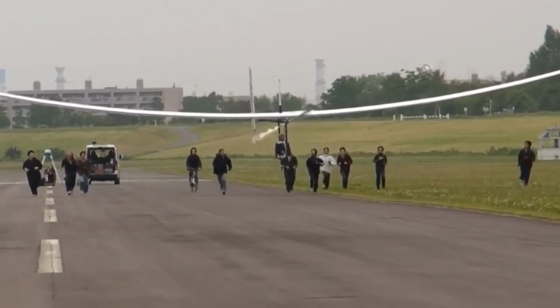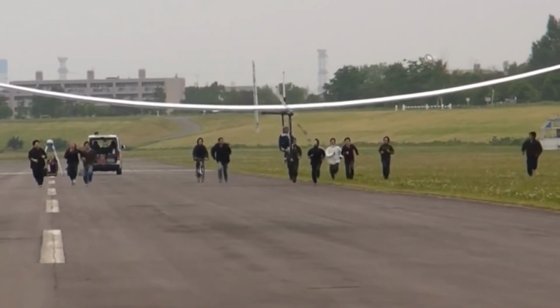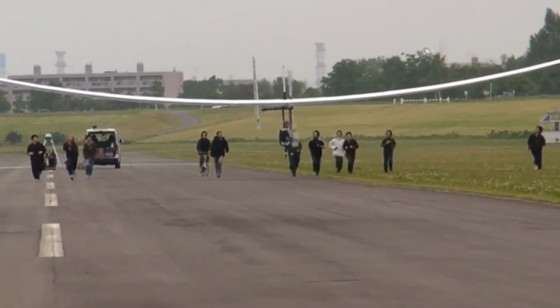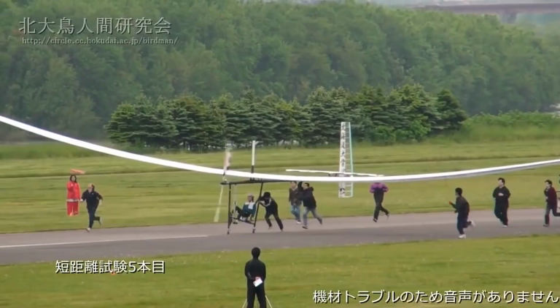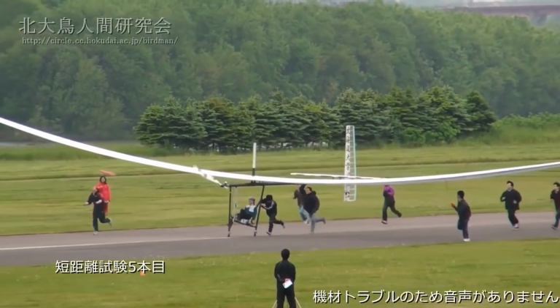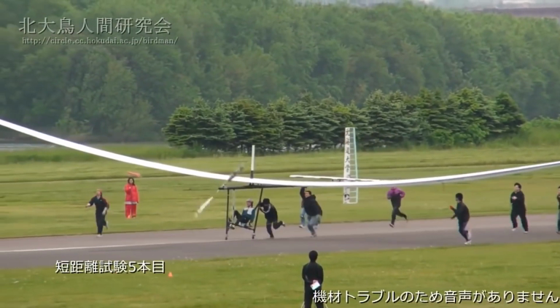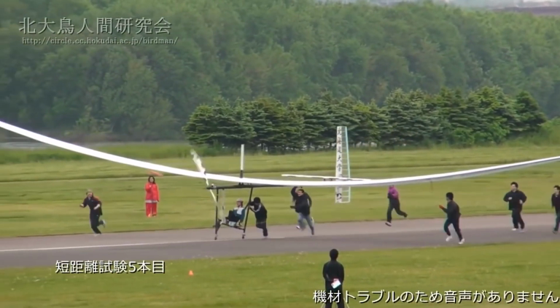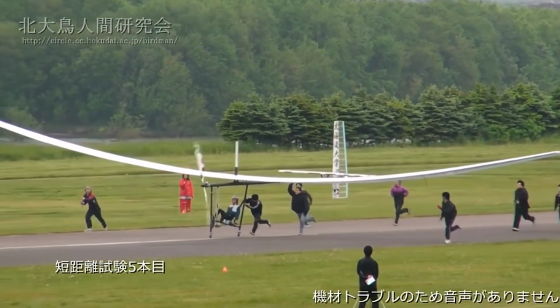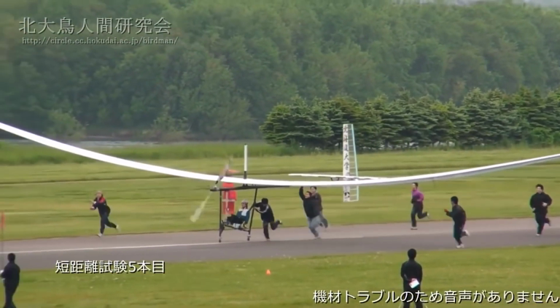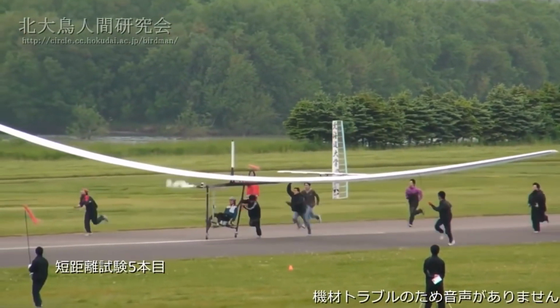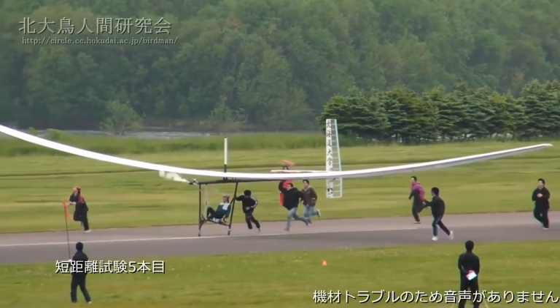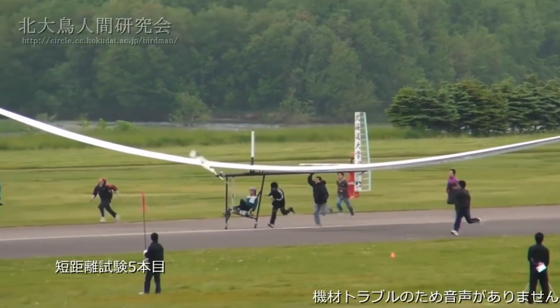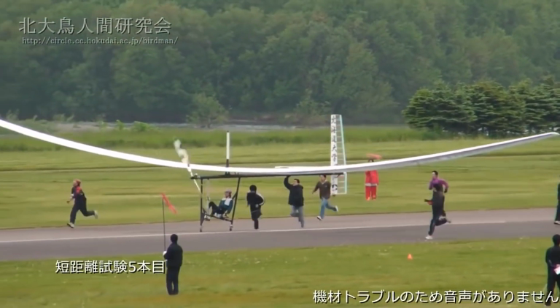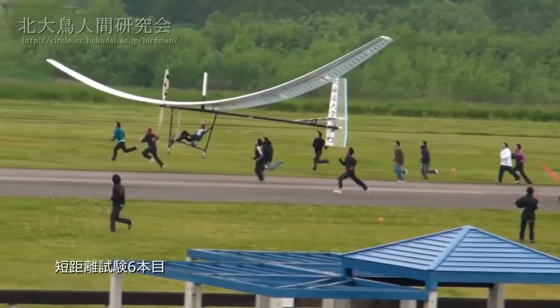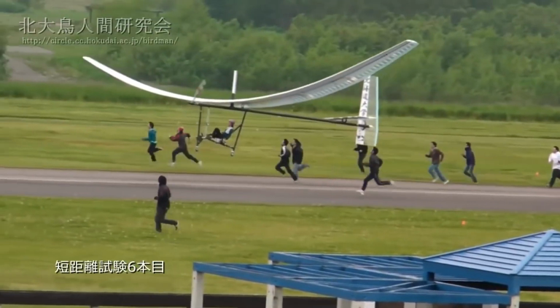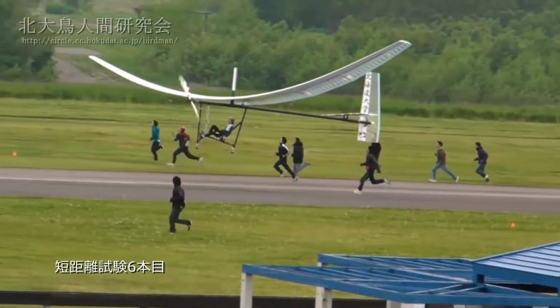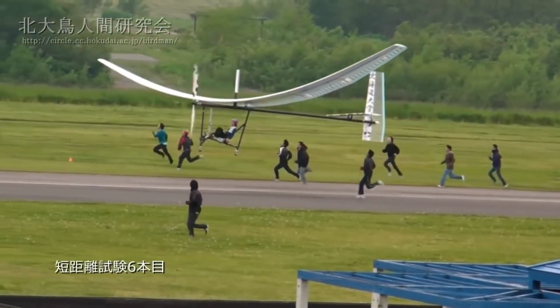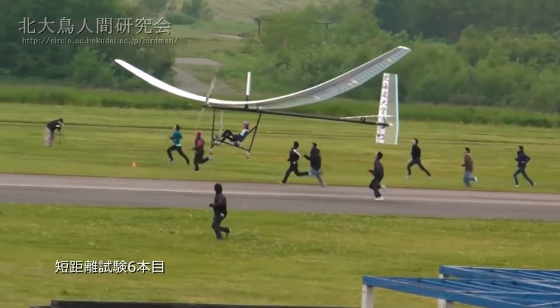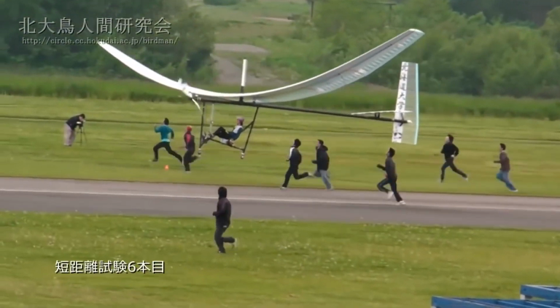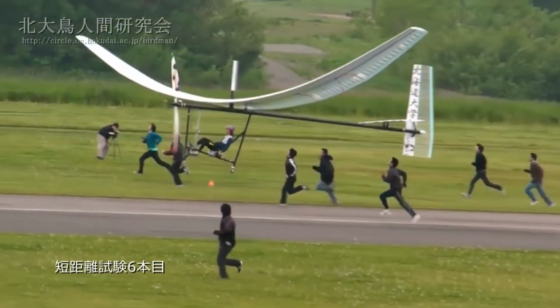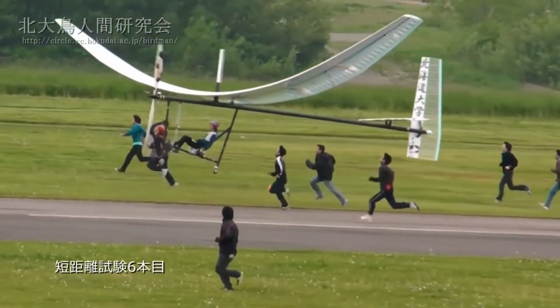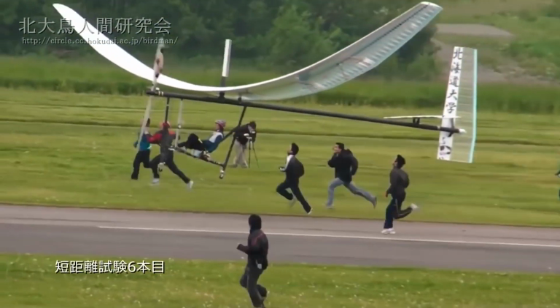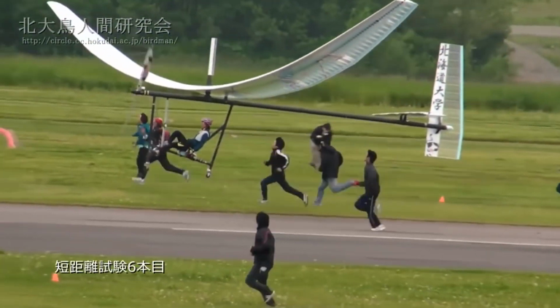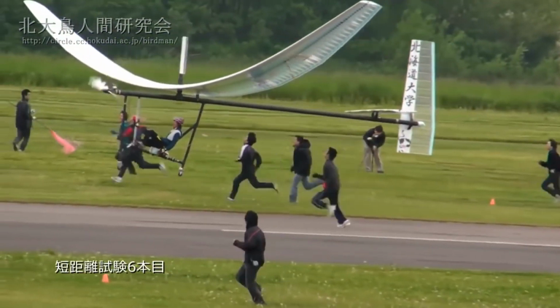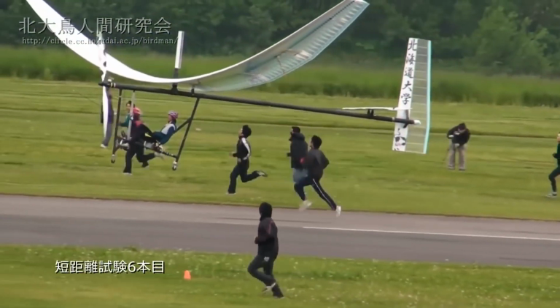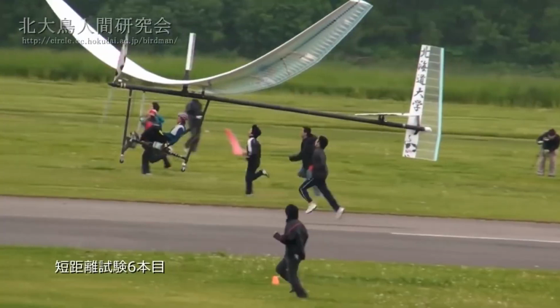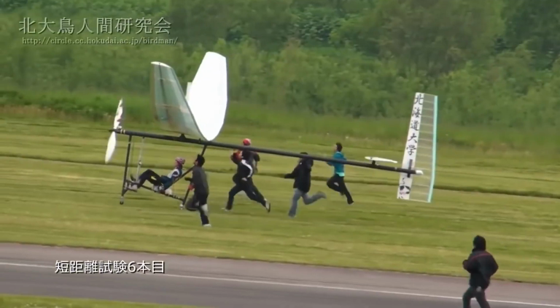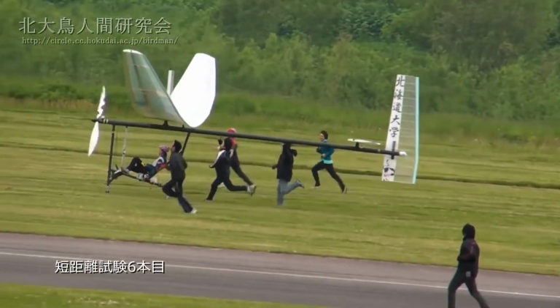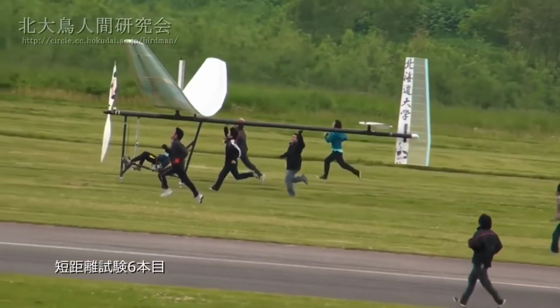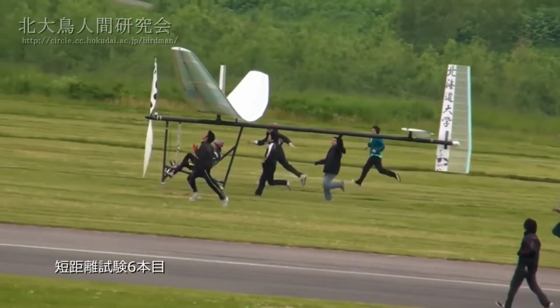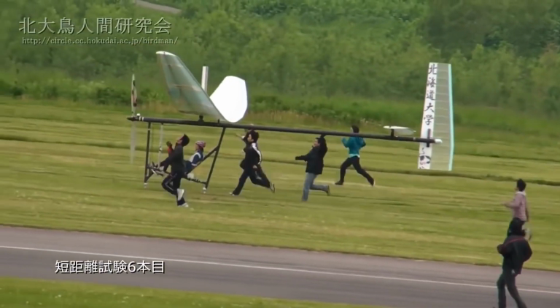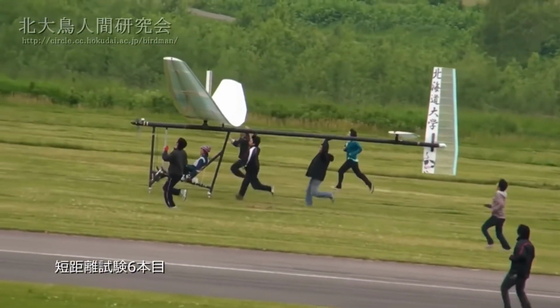However, to get off the ground, the pilots still had to be helped by their fellow test pilots, which shows that the gear ratio is very modest. However, at this altitude, it is safer to fly.